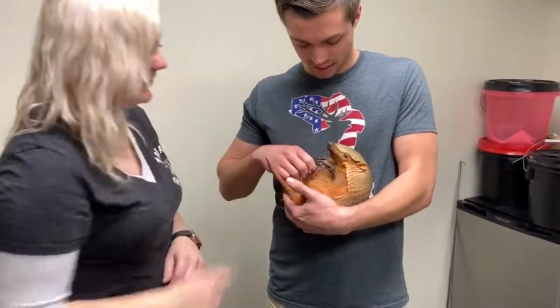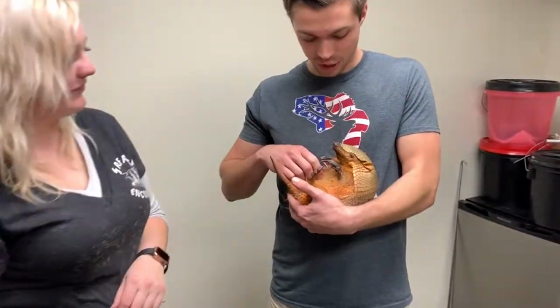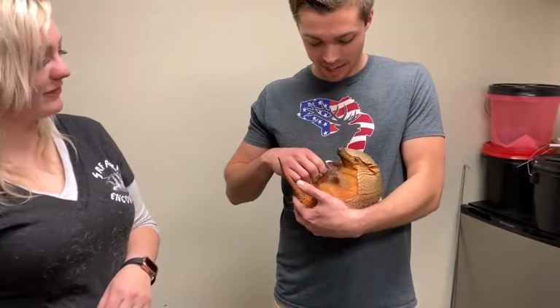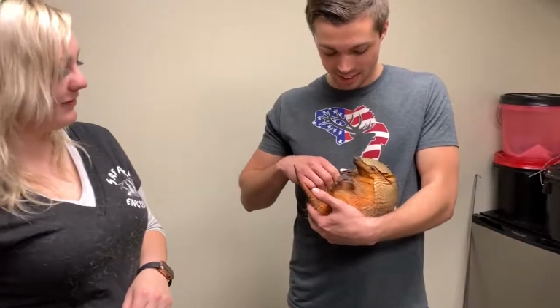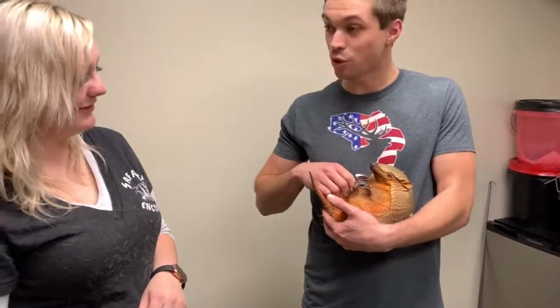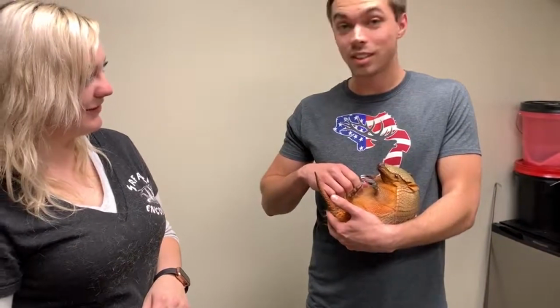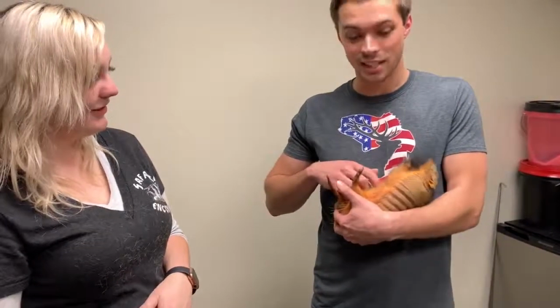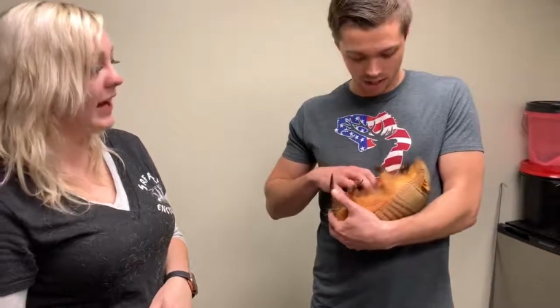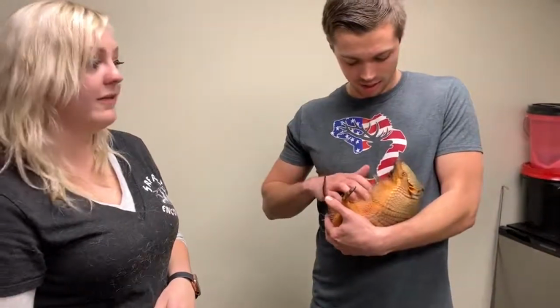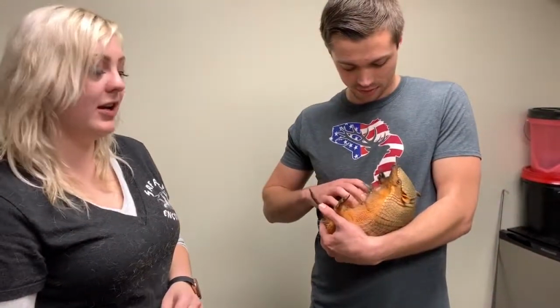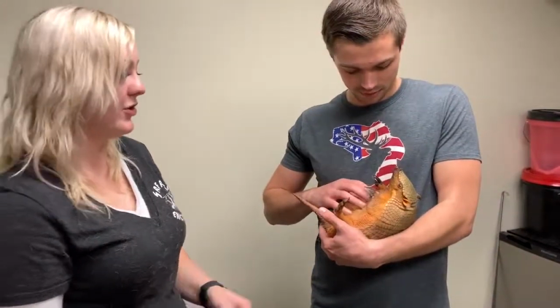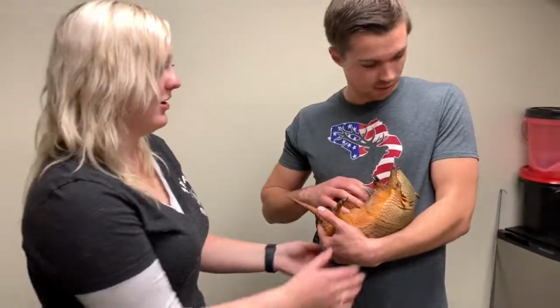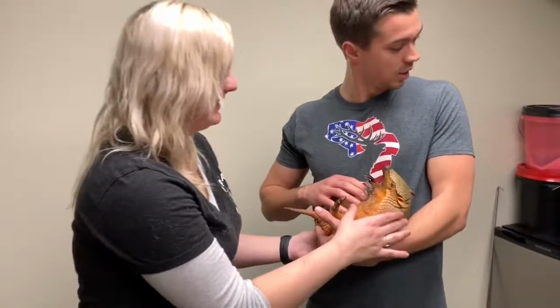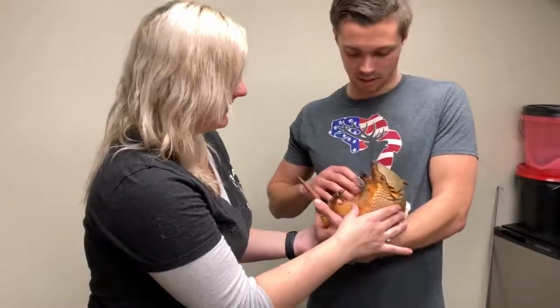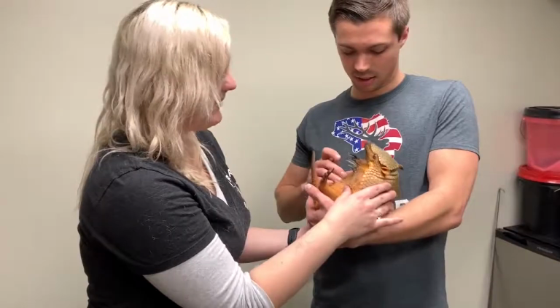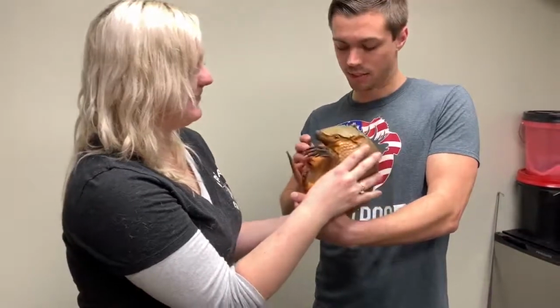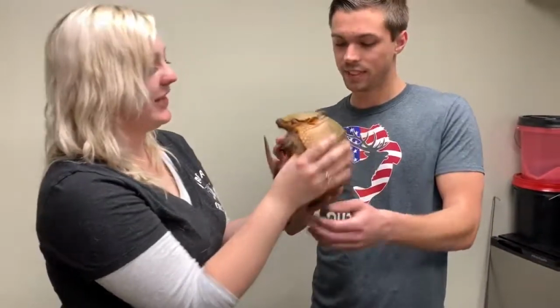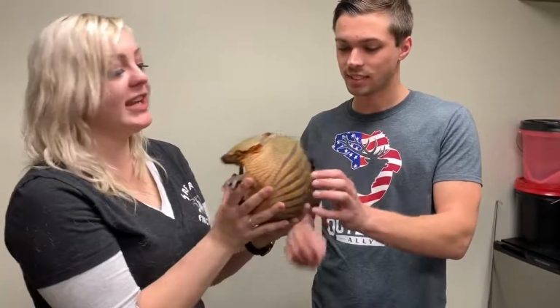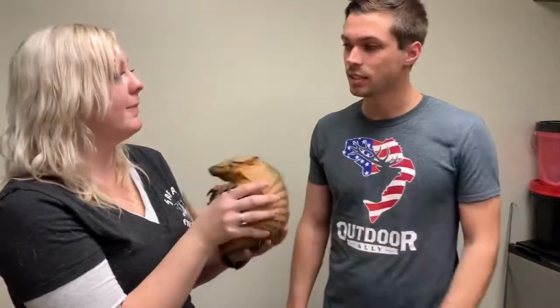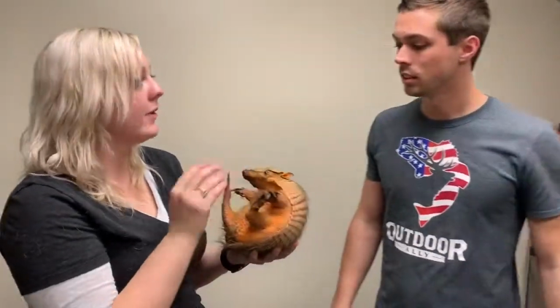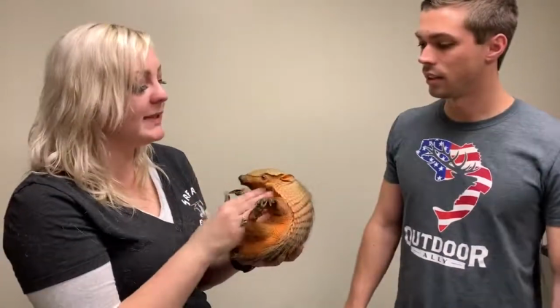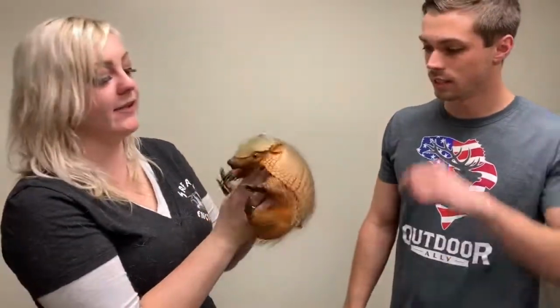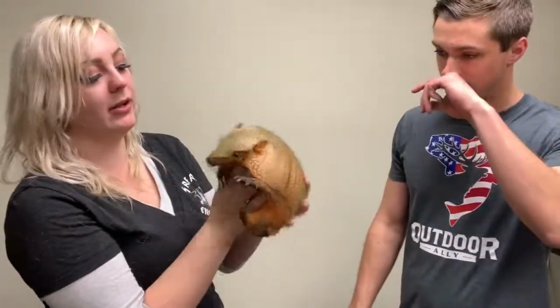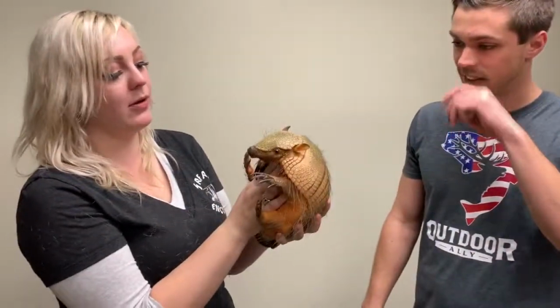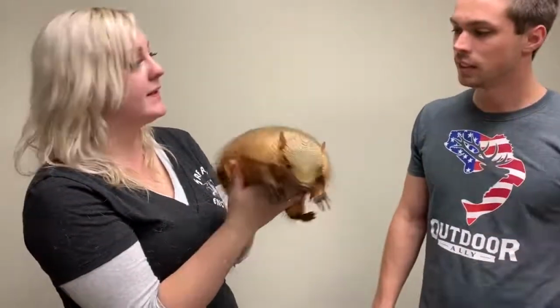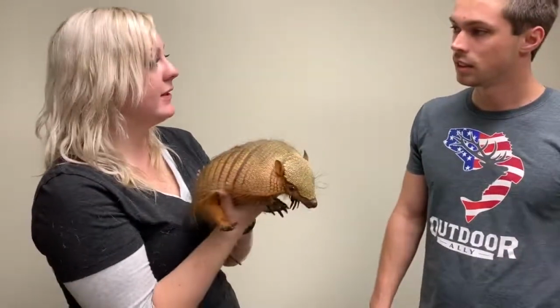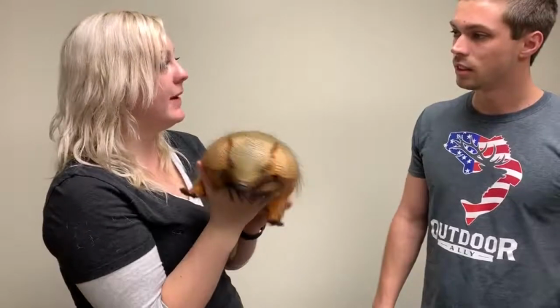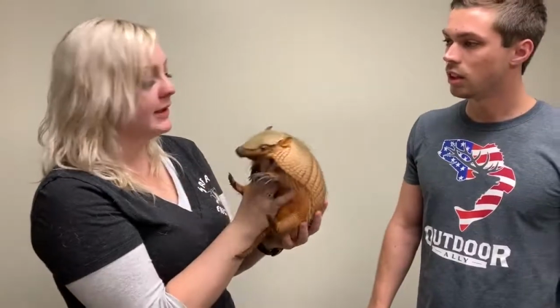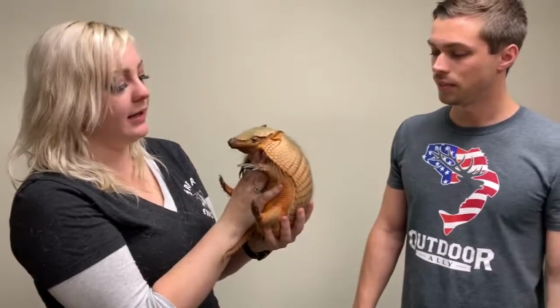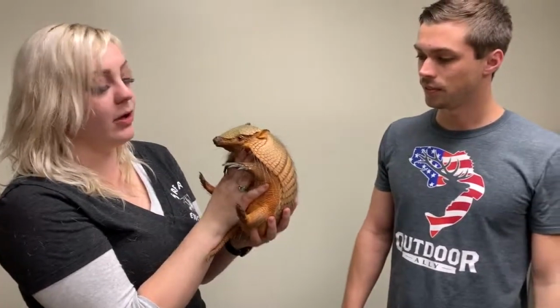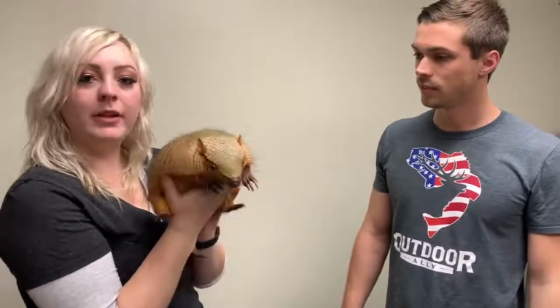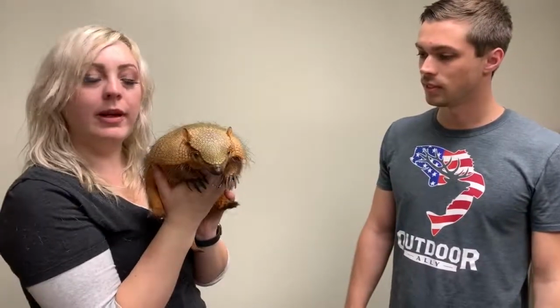You can see how strong these guys are — they're very, very strong. They actually can't roll up either; there's only one species of armadillo that can roll up, and that's the Brazilian three-banded armadillo. No other armadillo can roll up.